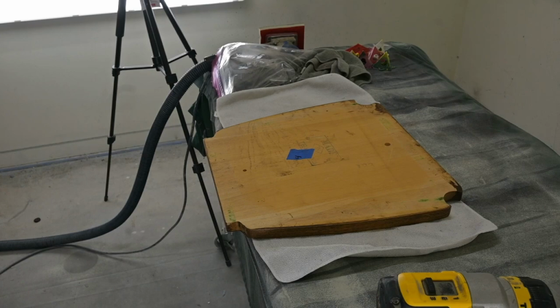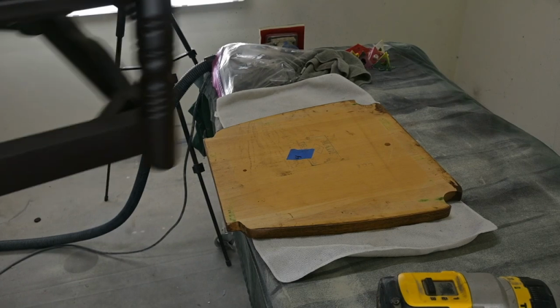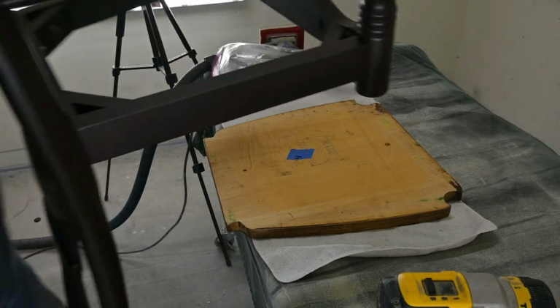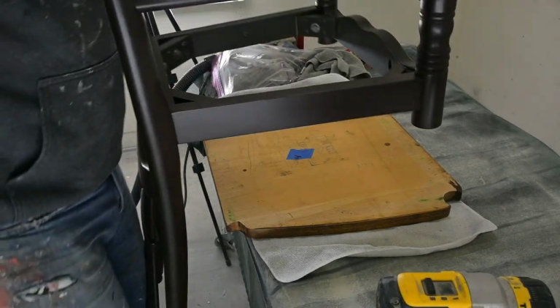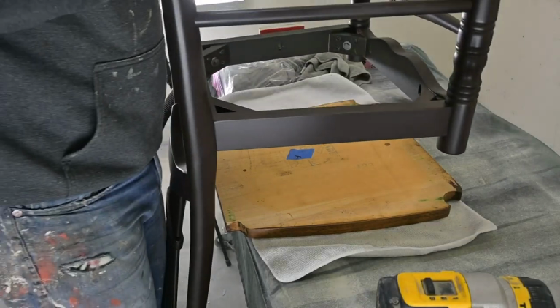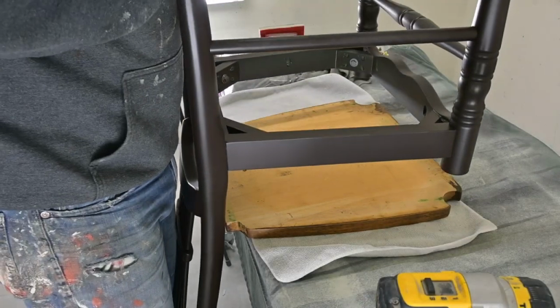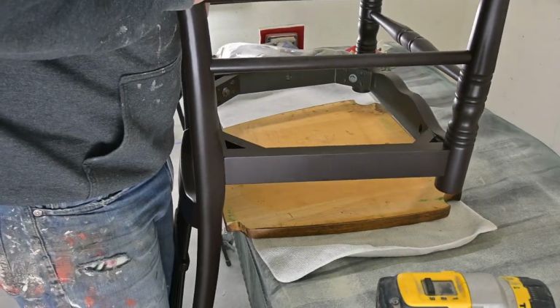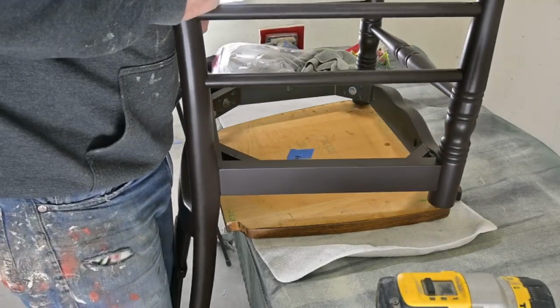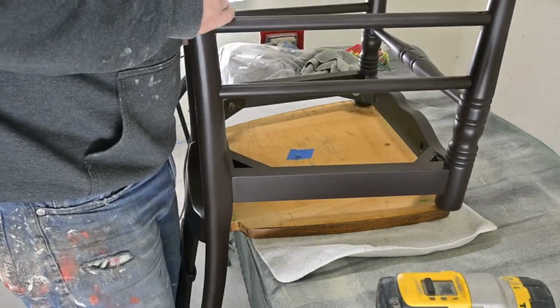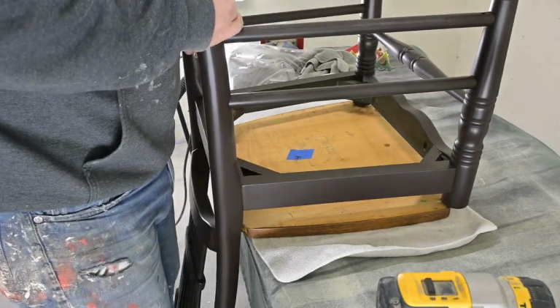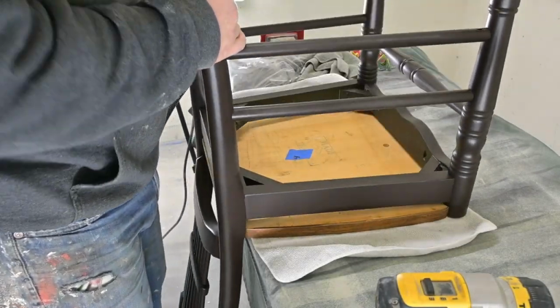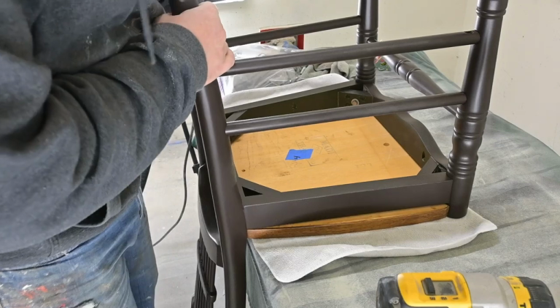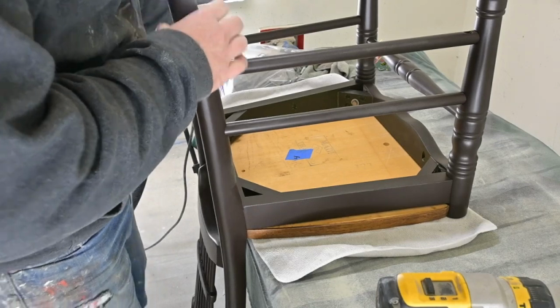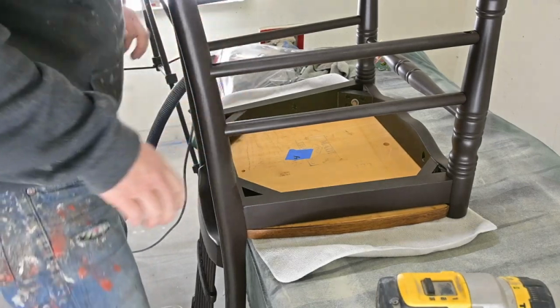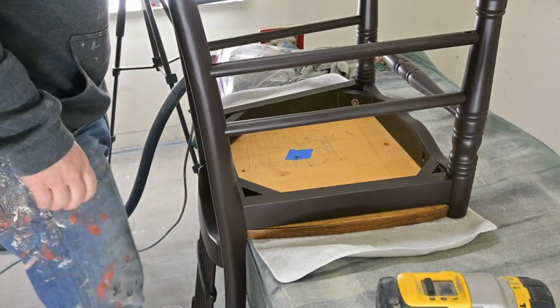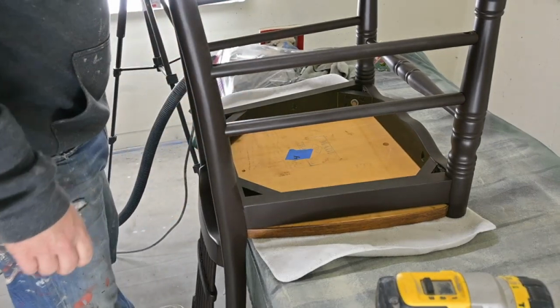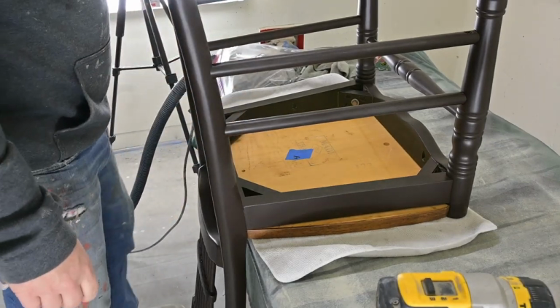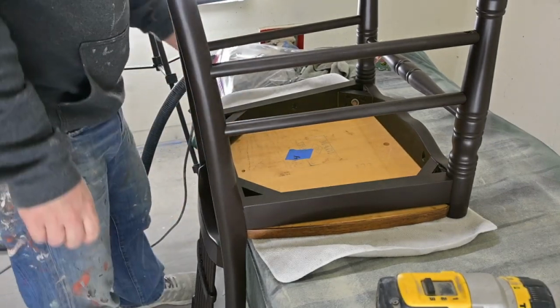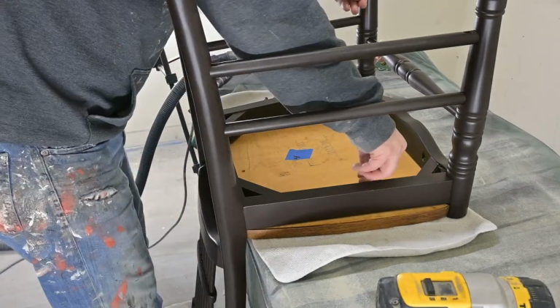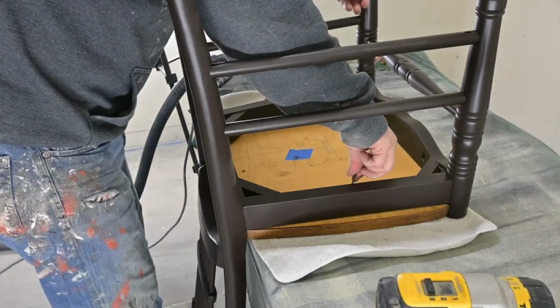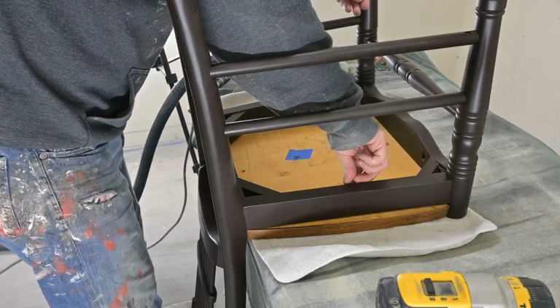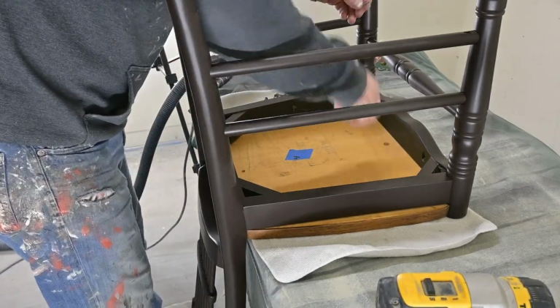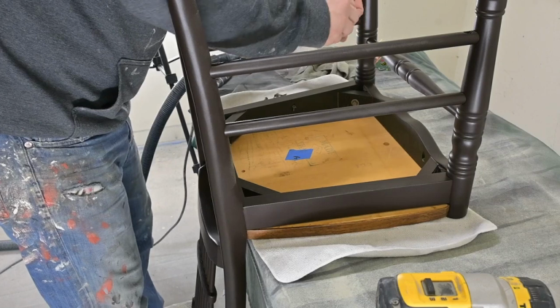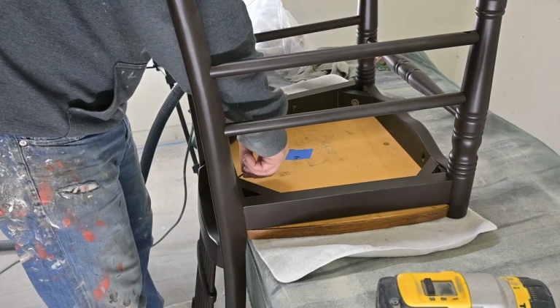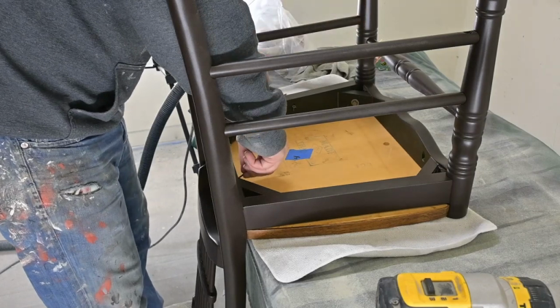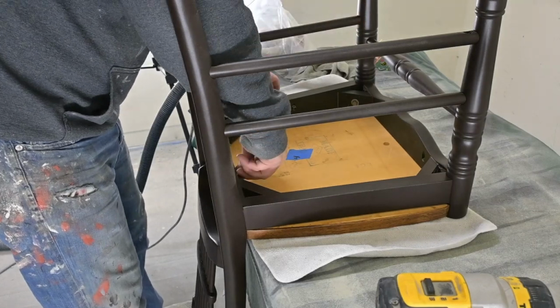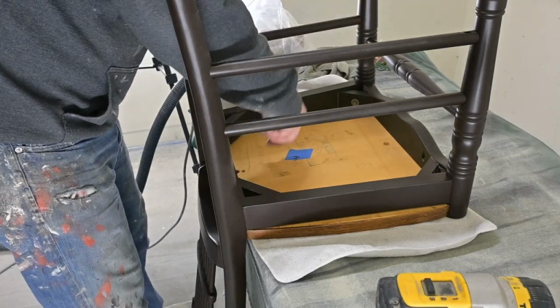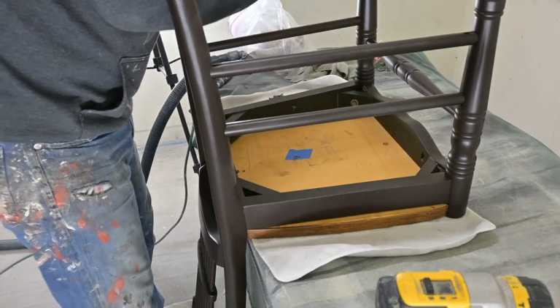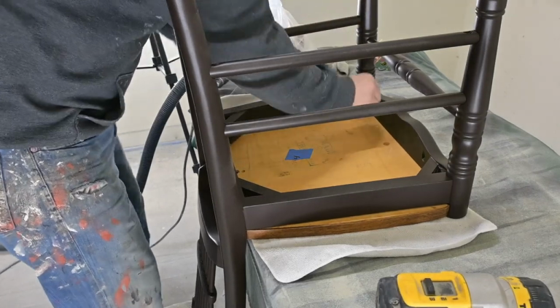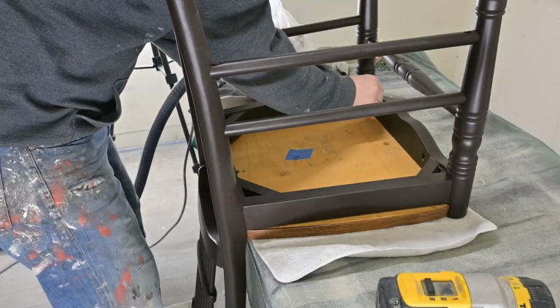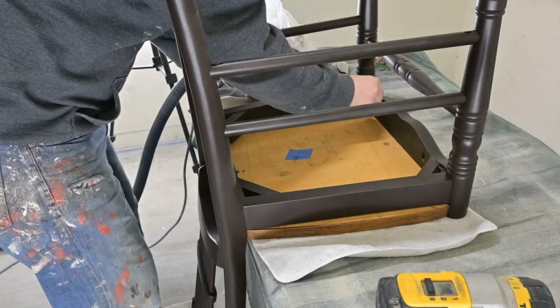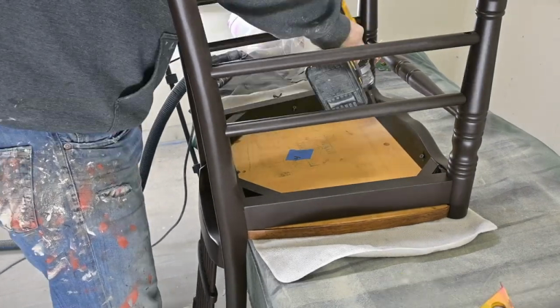Now it is time to put the chairs back onto the seats and match up the numbers together. This makes it super easy because all of the holes are perfectly lined up from the original seat and the original base.